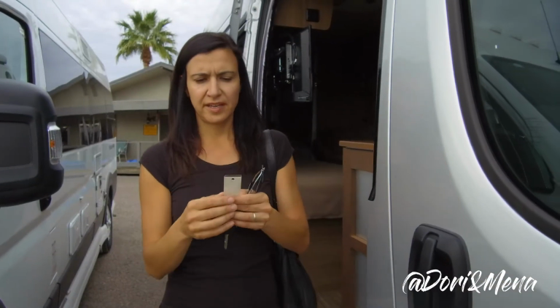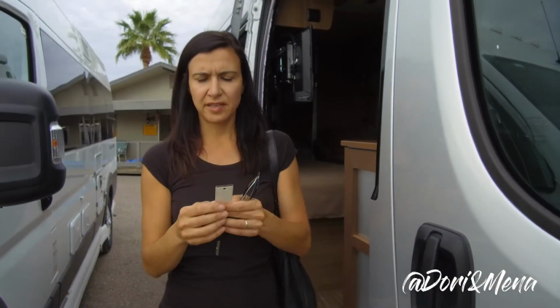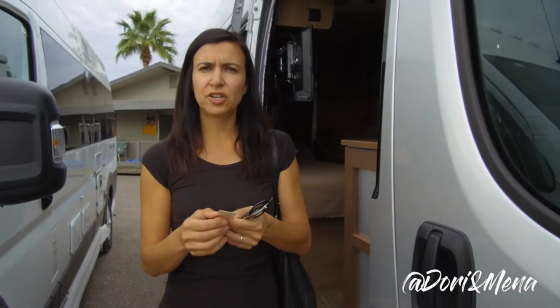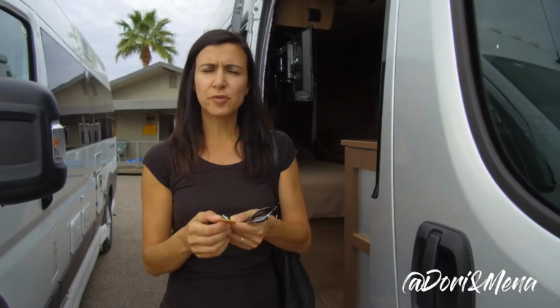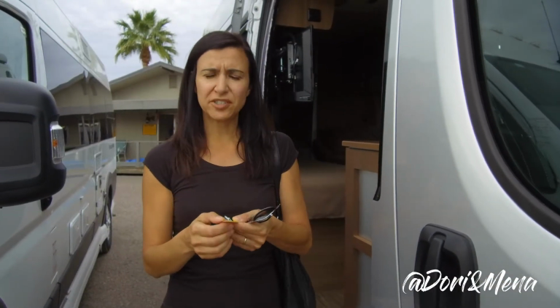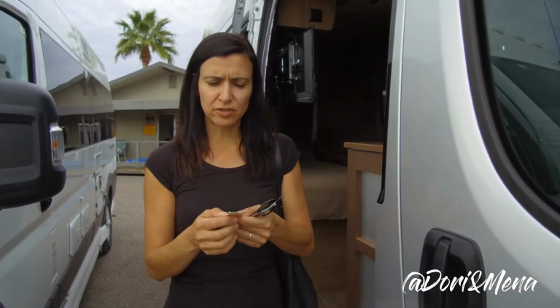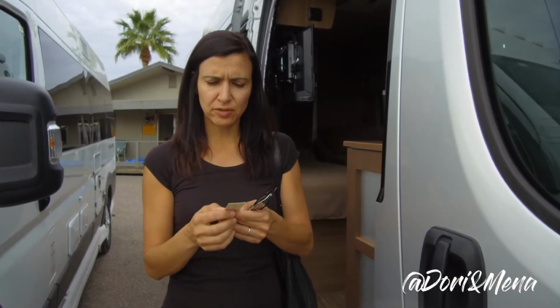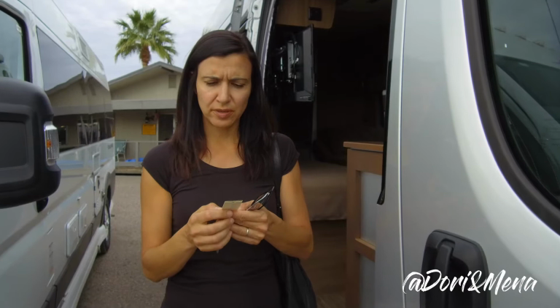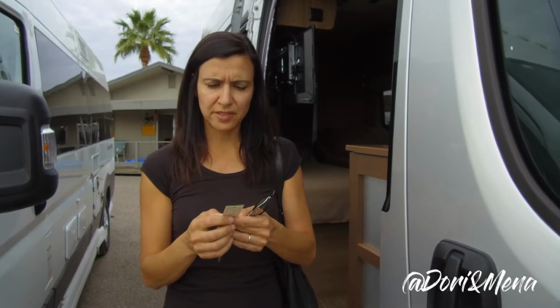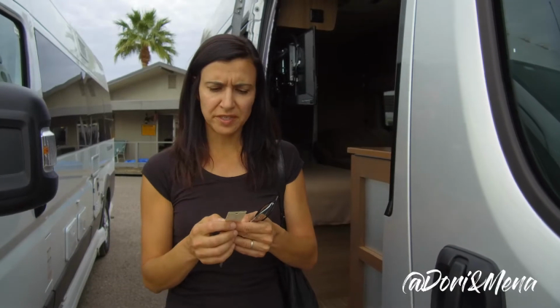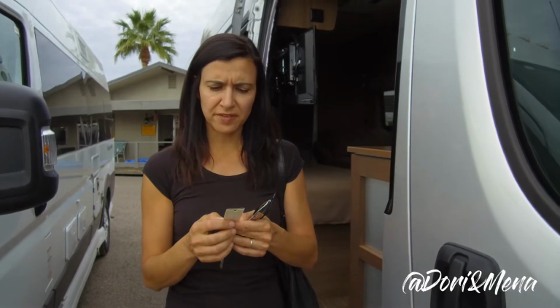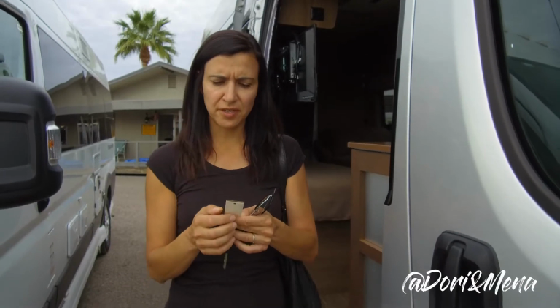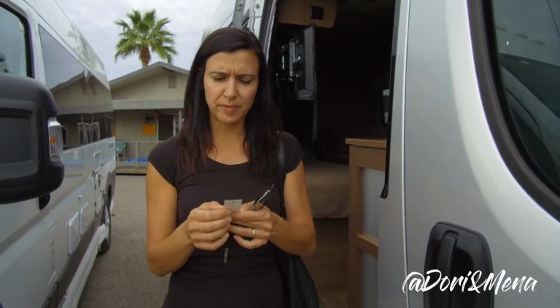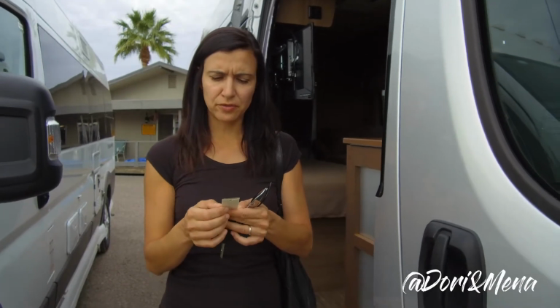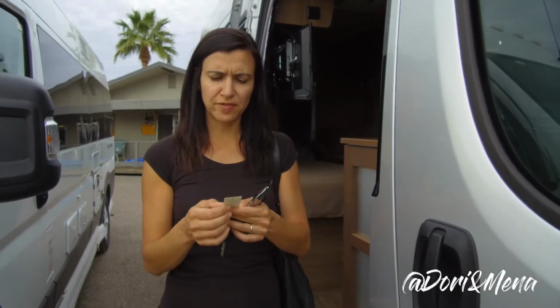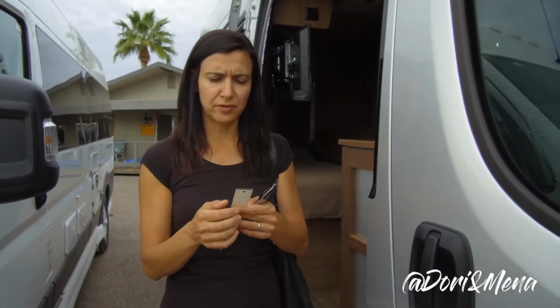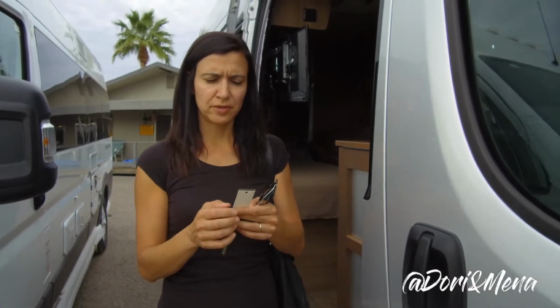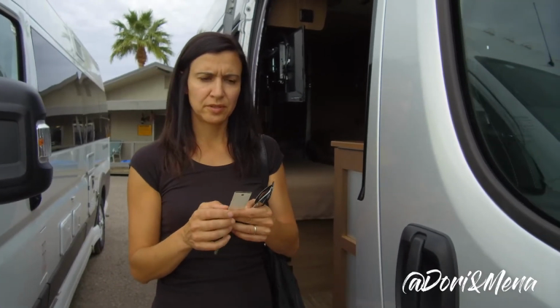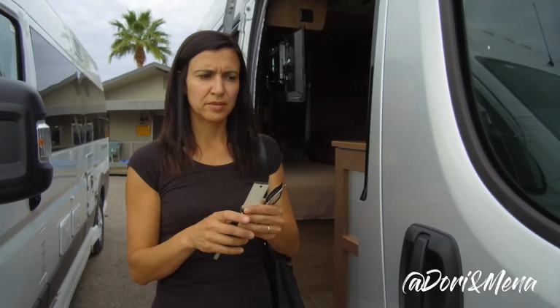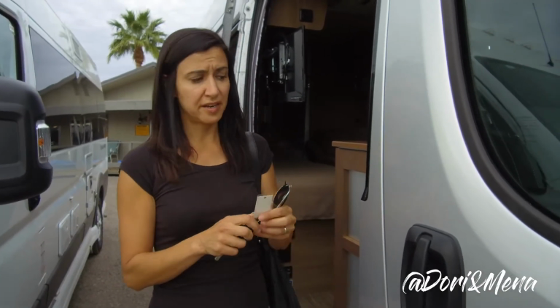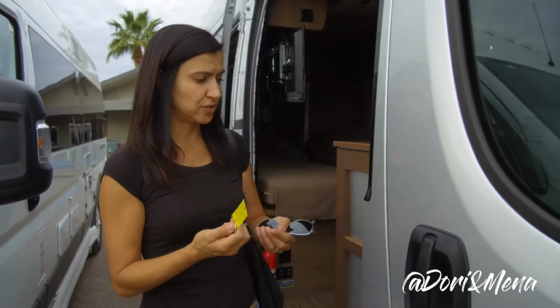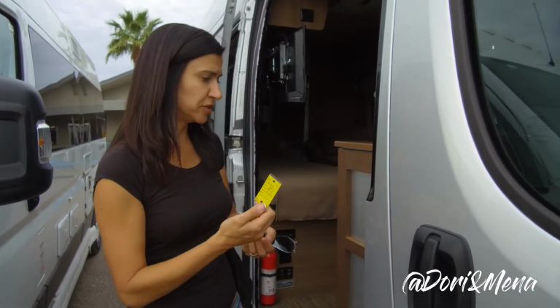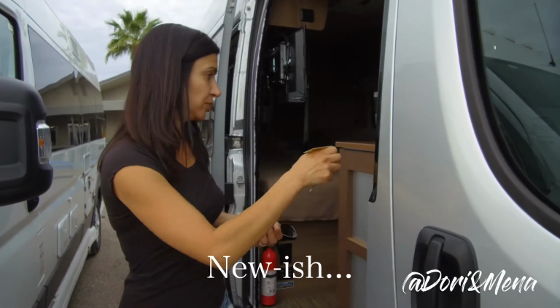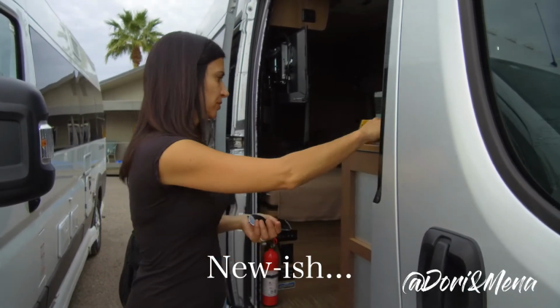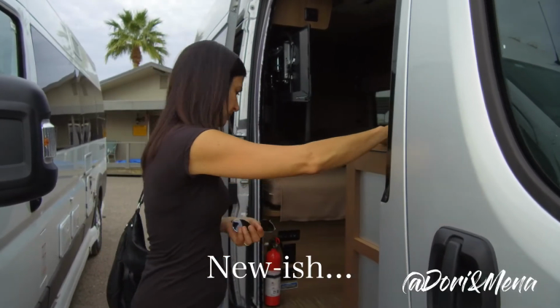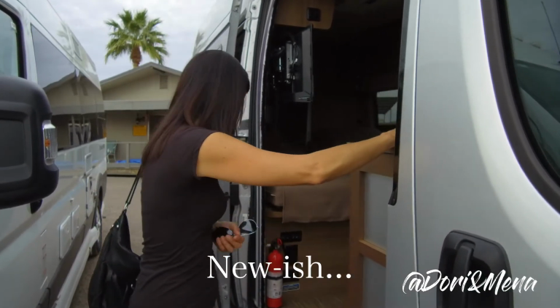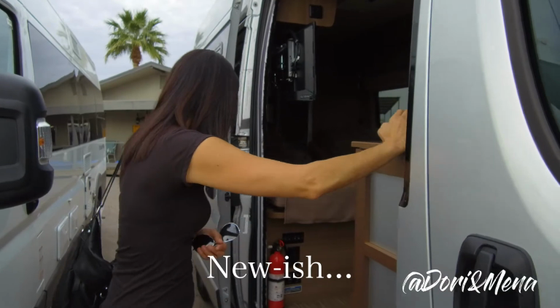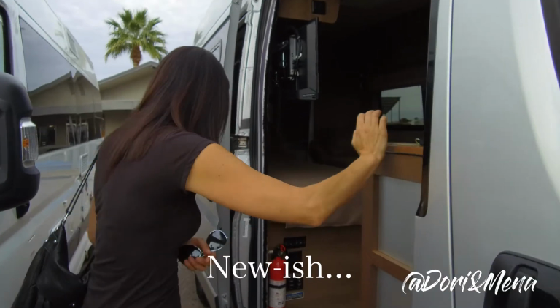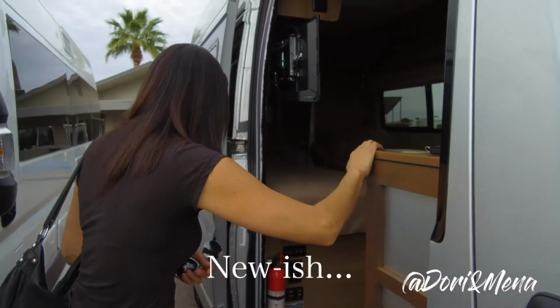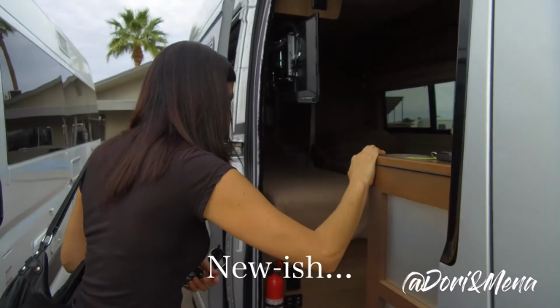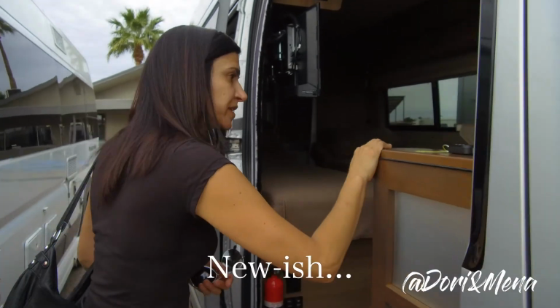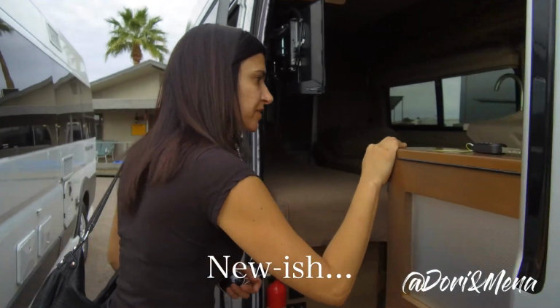It's a Dodge ProMaster. It's a 2017 Winnebago Travato and it is new — well, 2017.